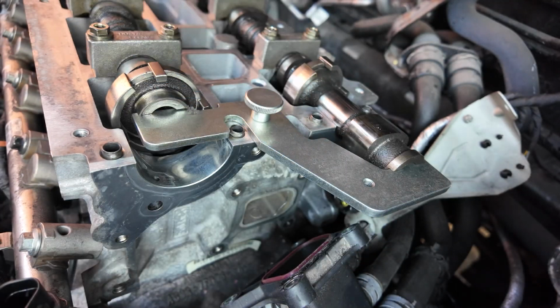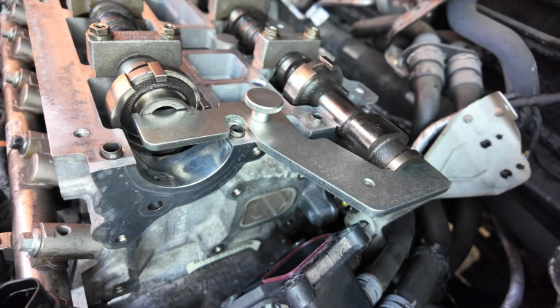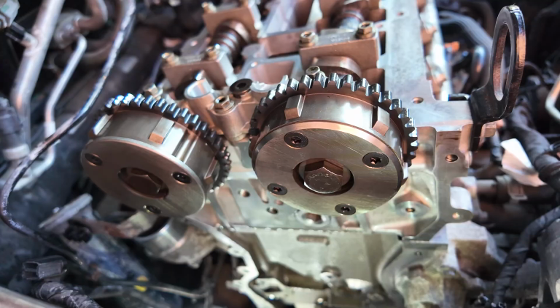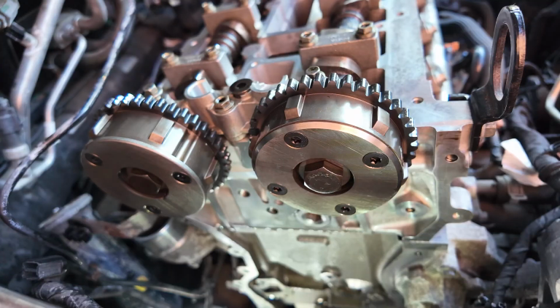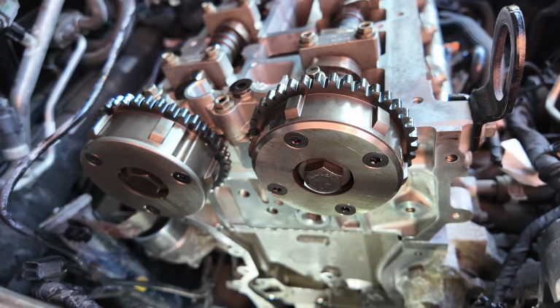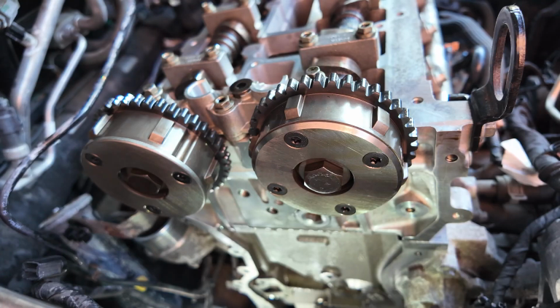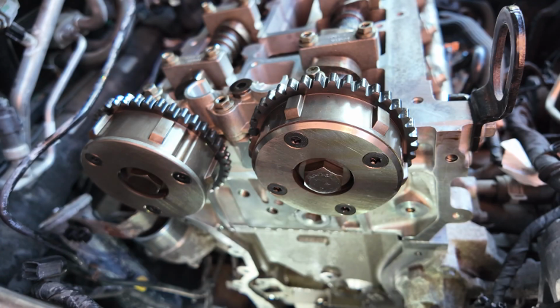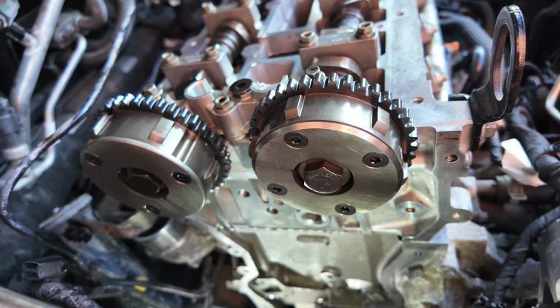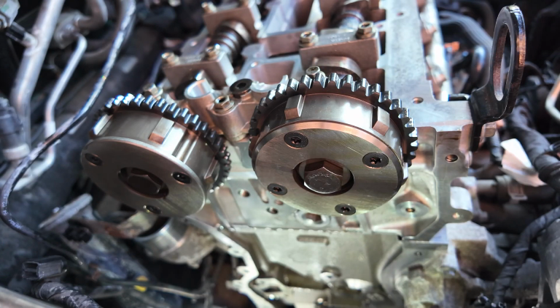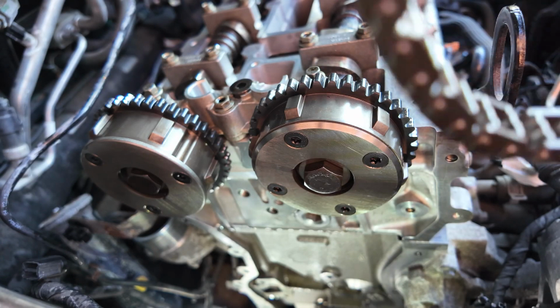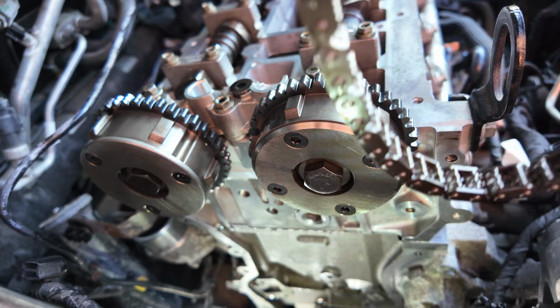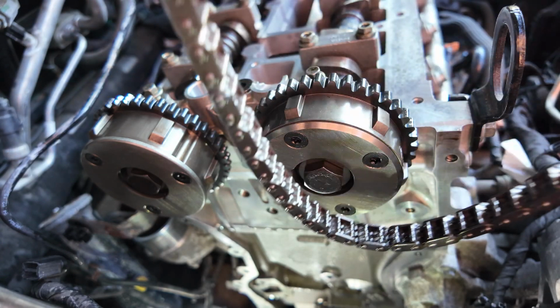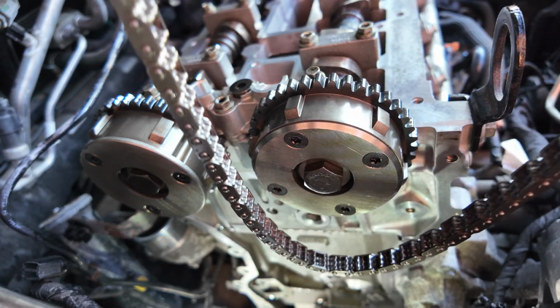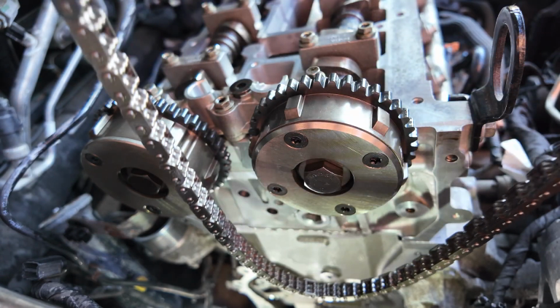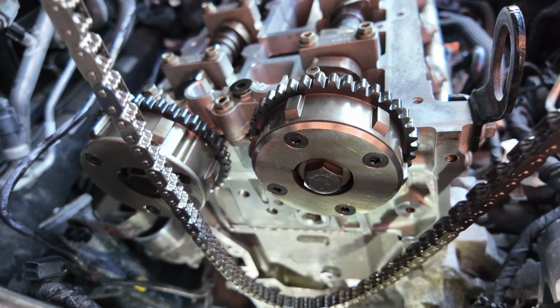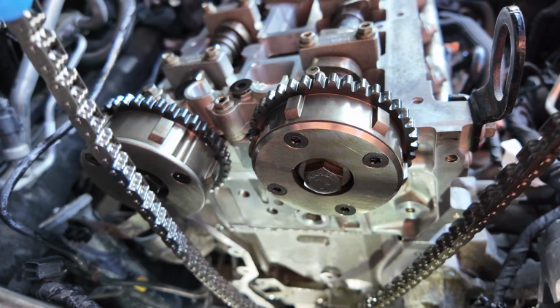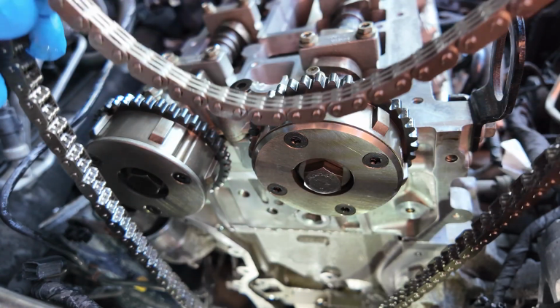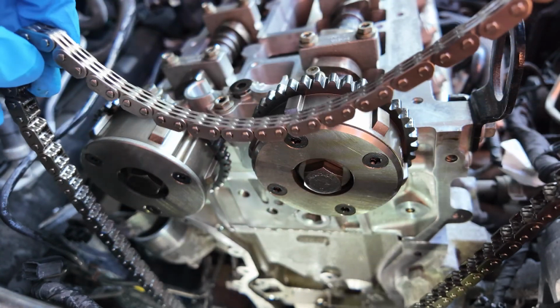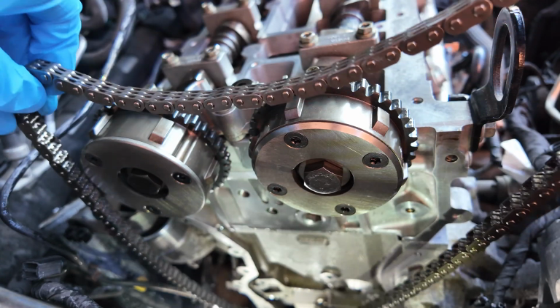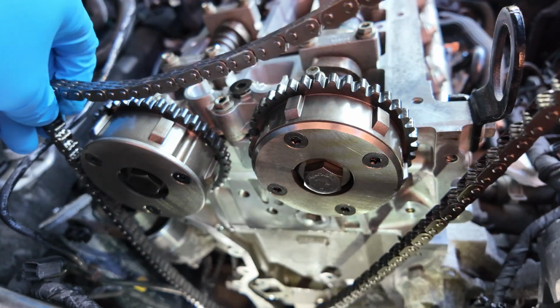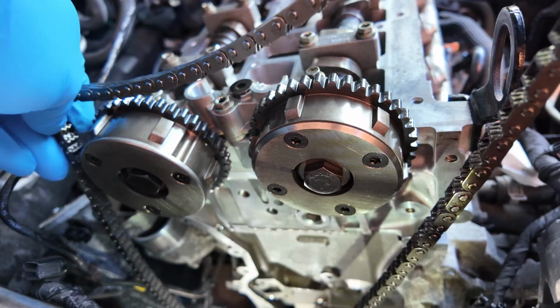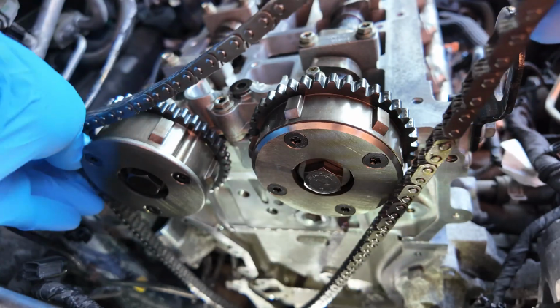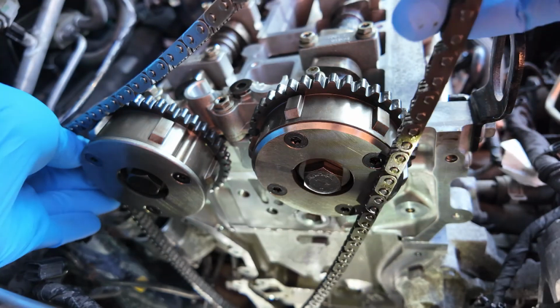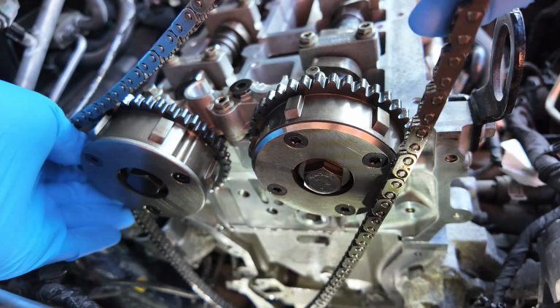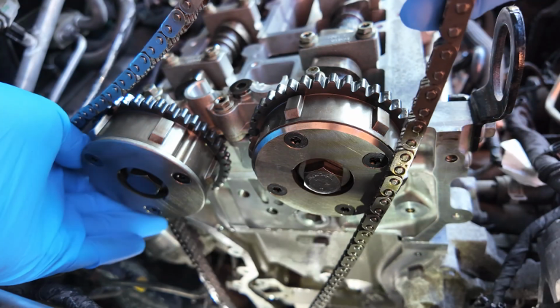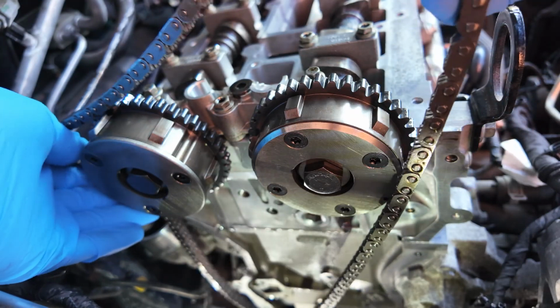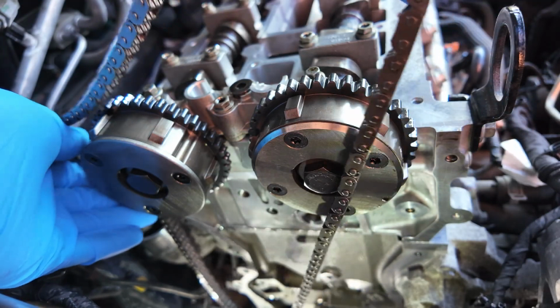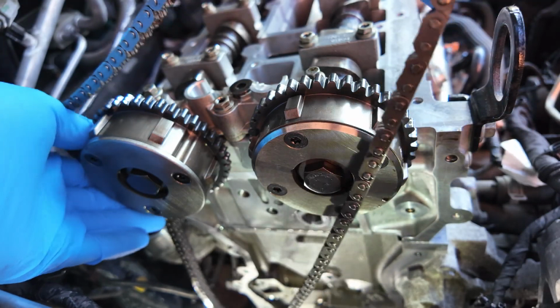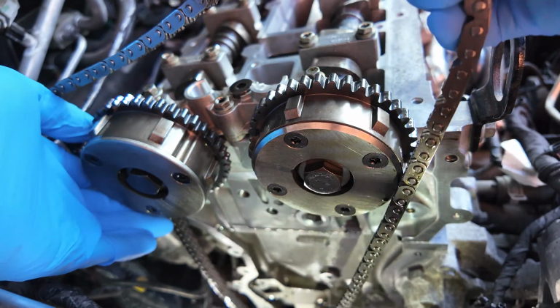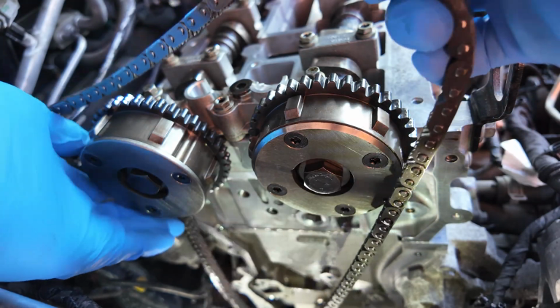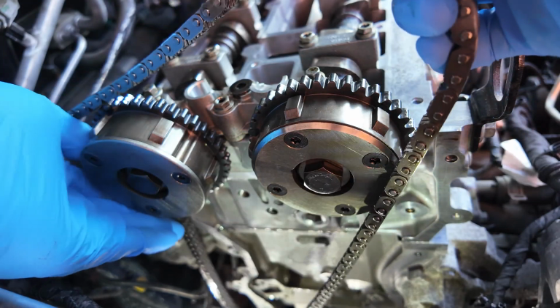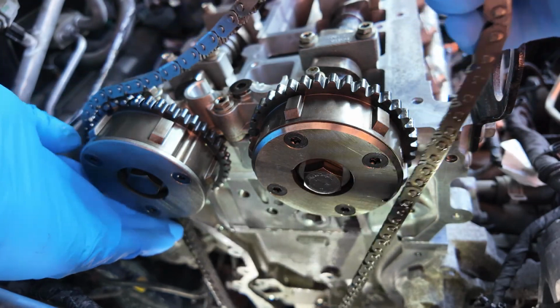Now it's time to install the timing chain. Start from the top, ensuring the proper tension between the camshafts. Then fit the chain onto the crankshaft sprocket.